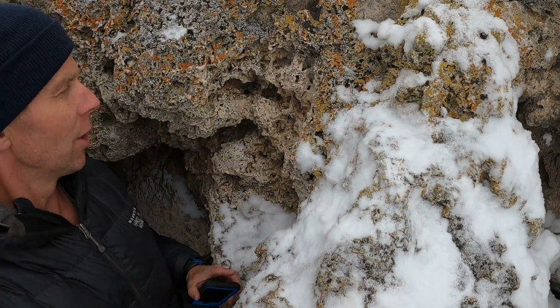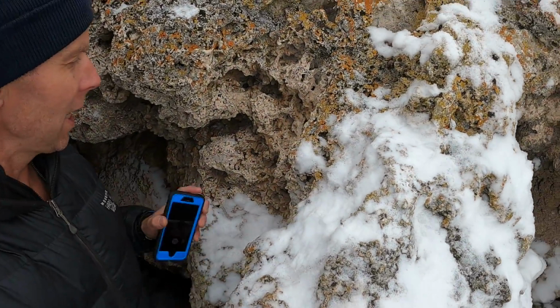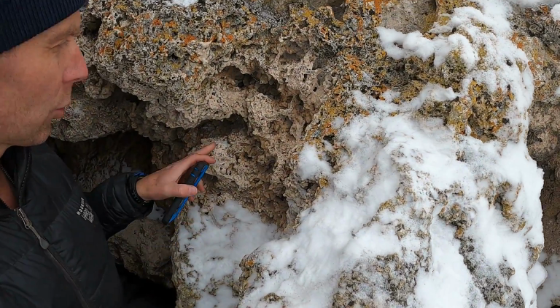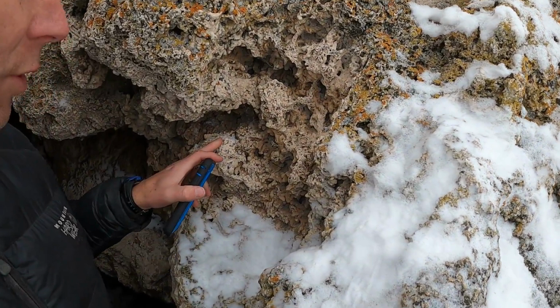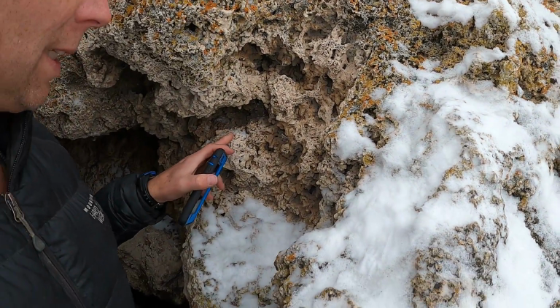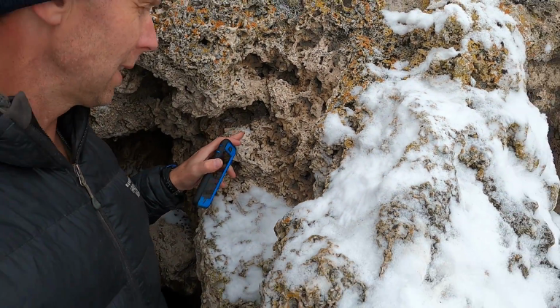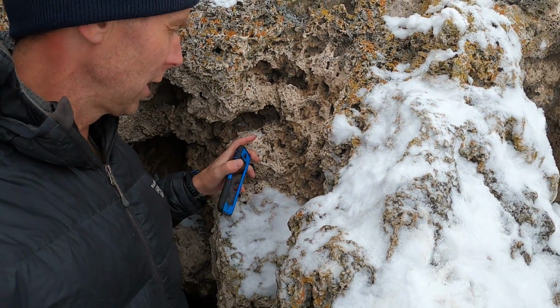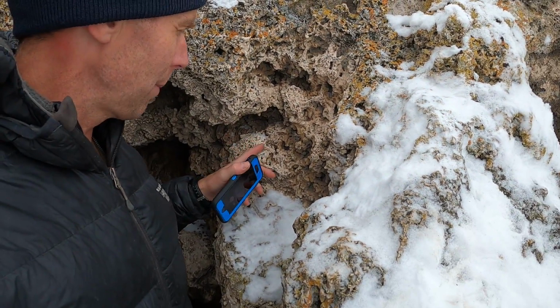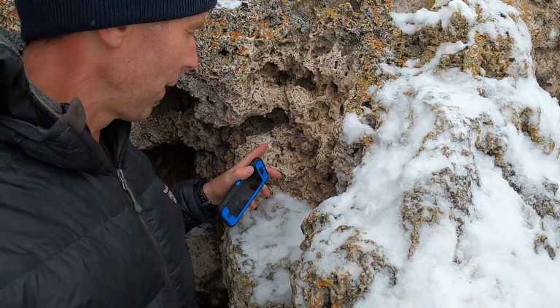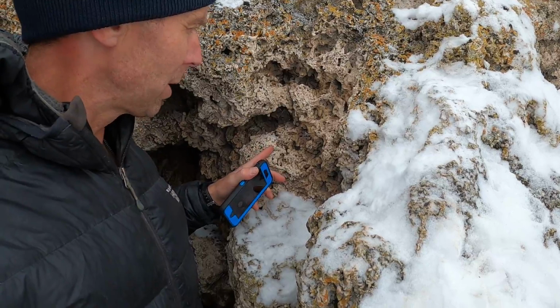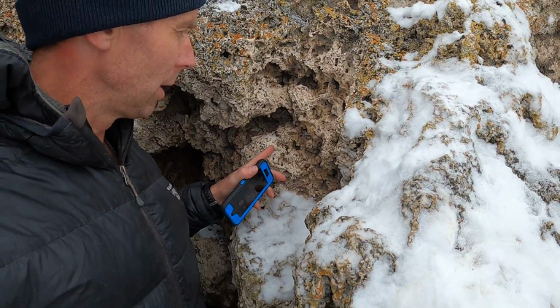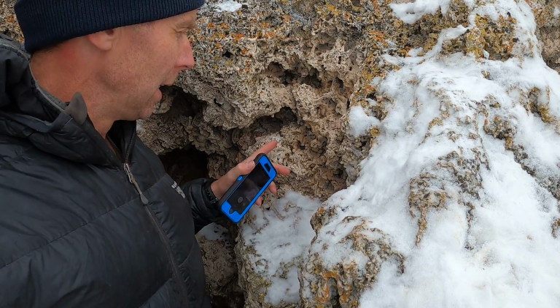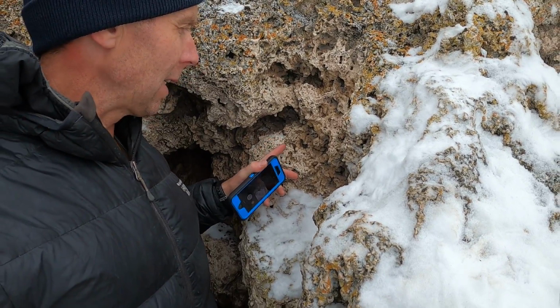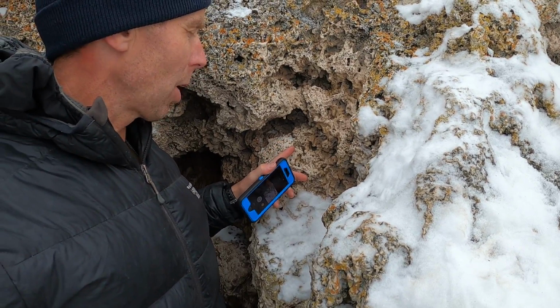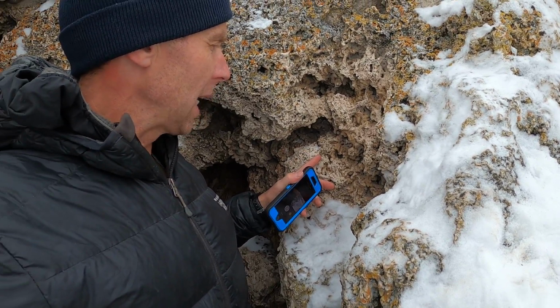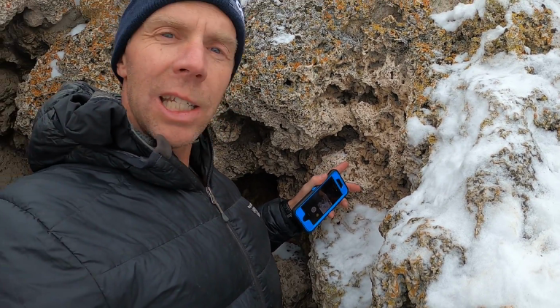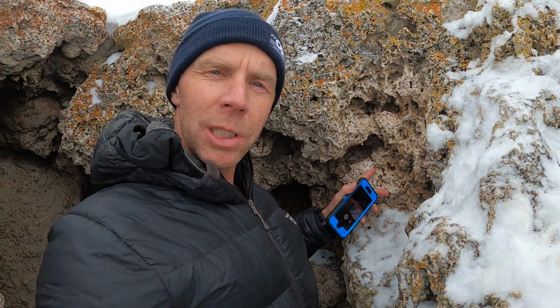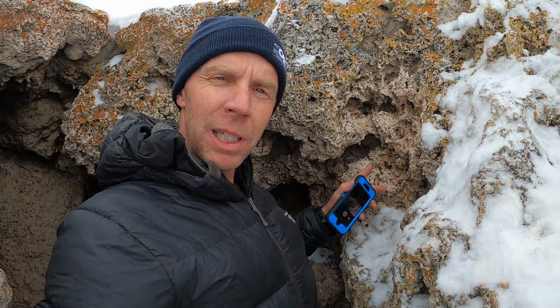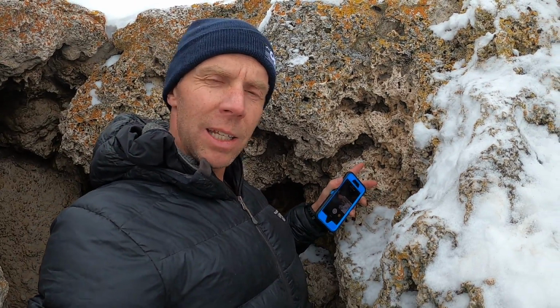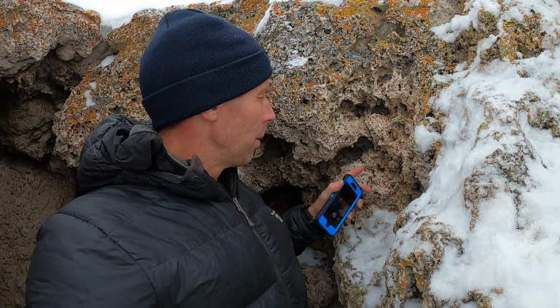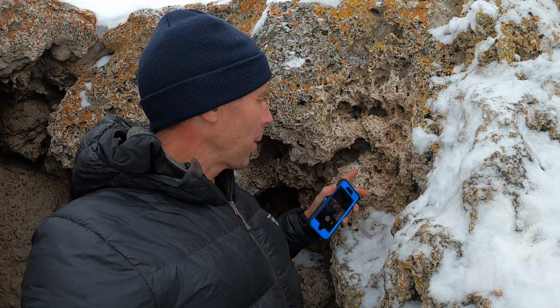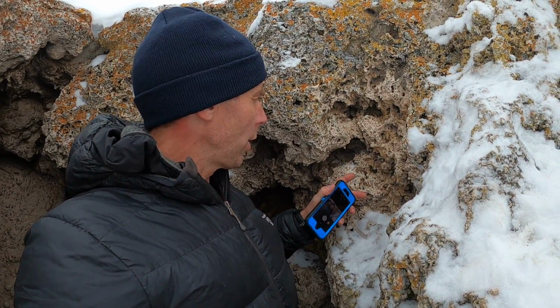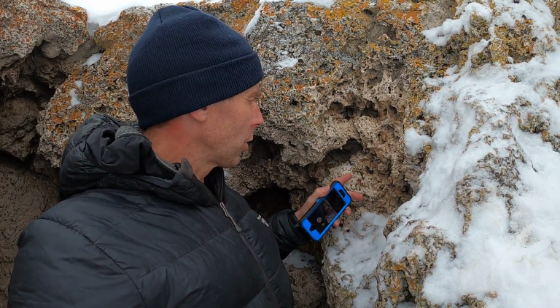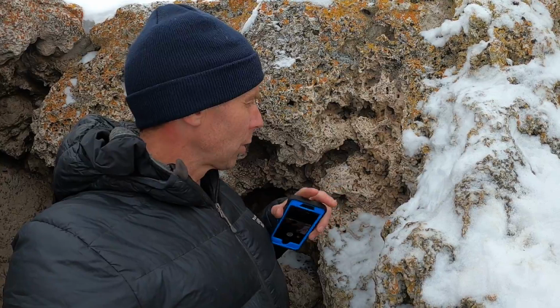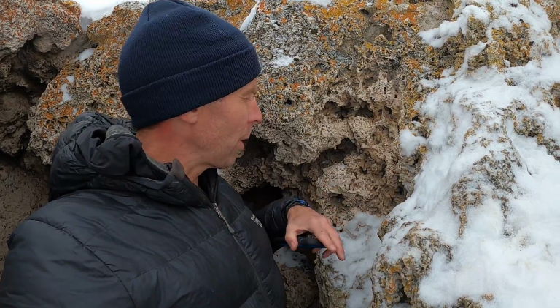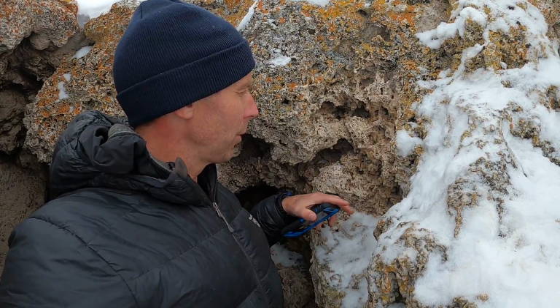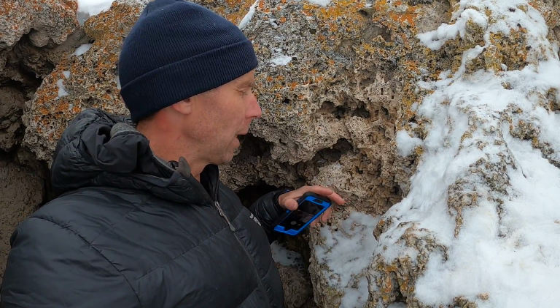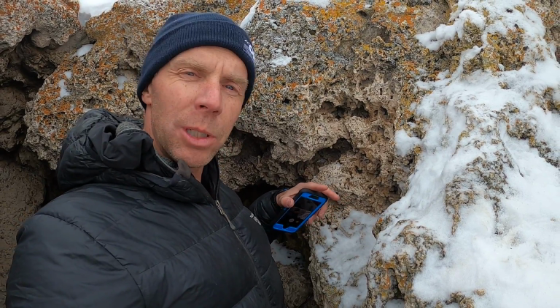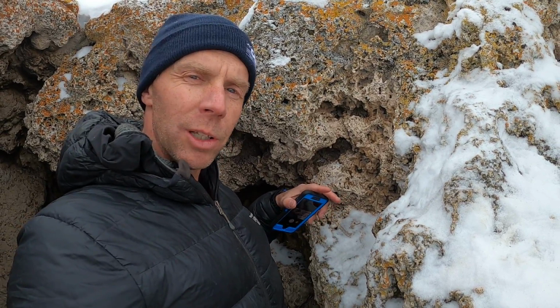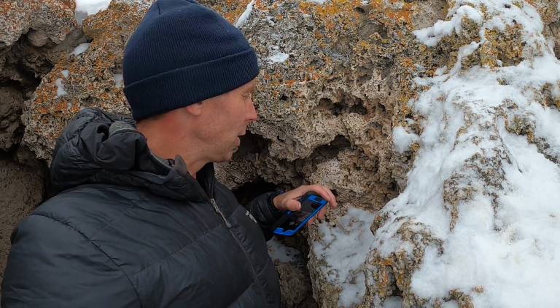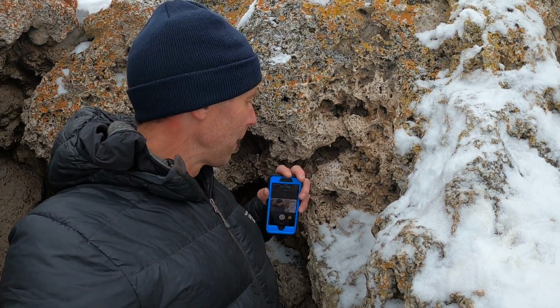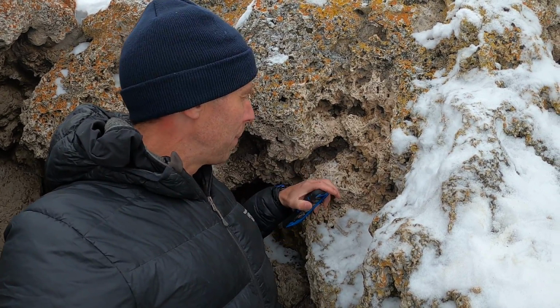They're made out of travertine. This is actually a type of limestone — it's calcium carbonate — and it's precipitated by water. As the groundwater moves through the limestone in this region it